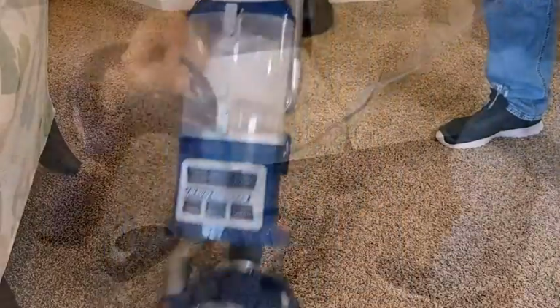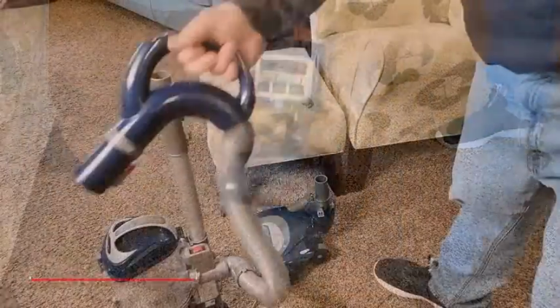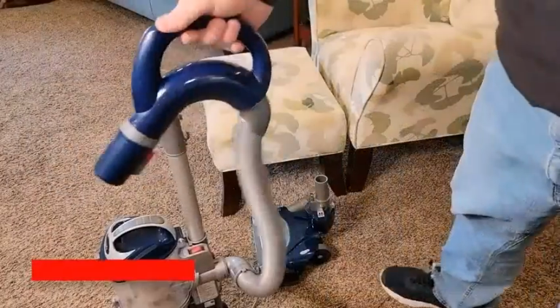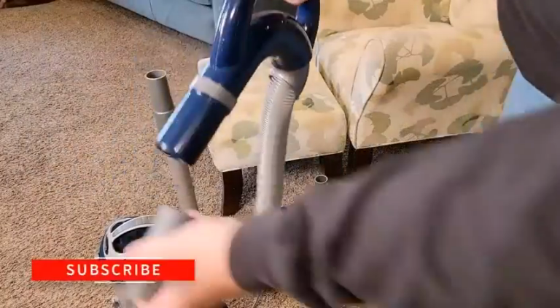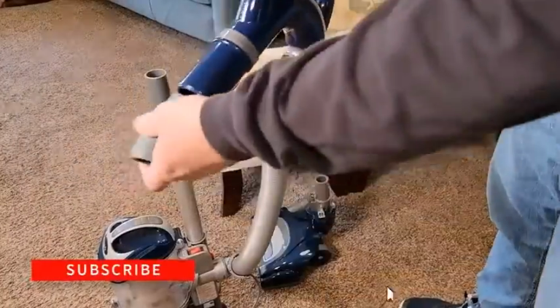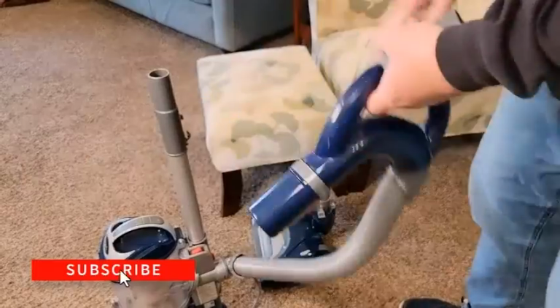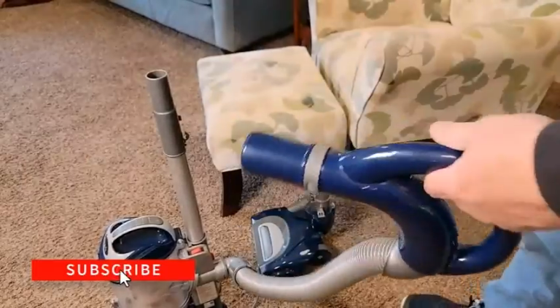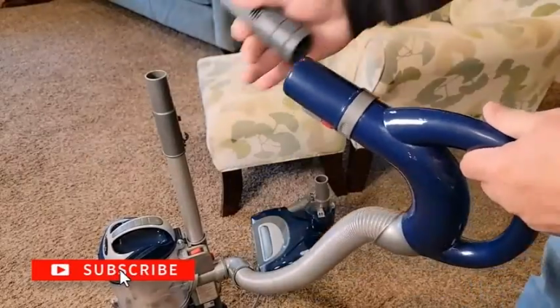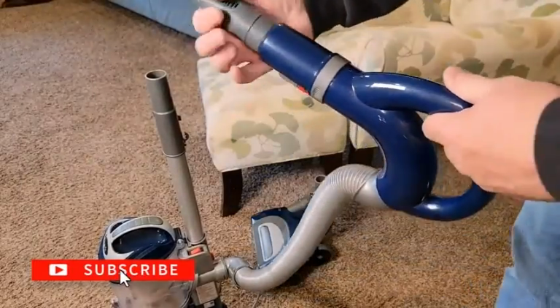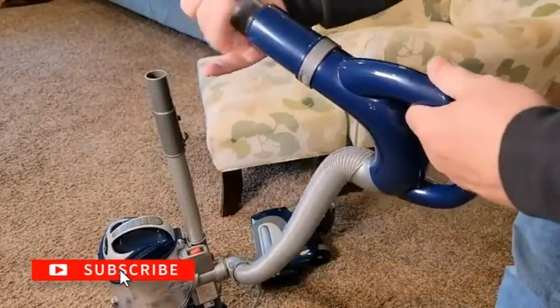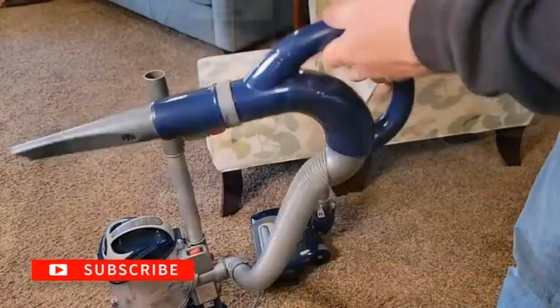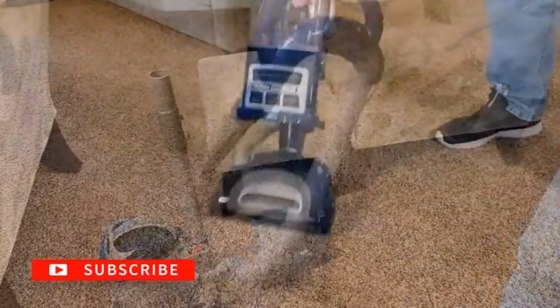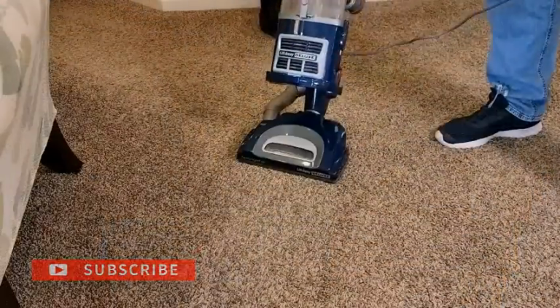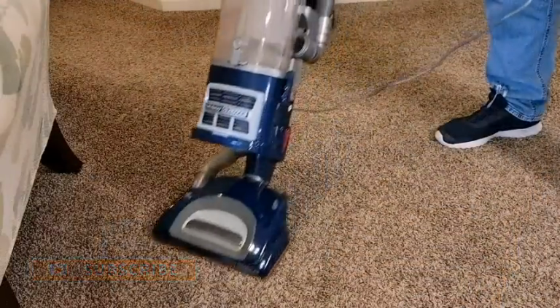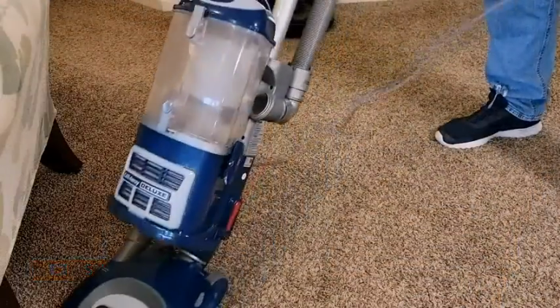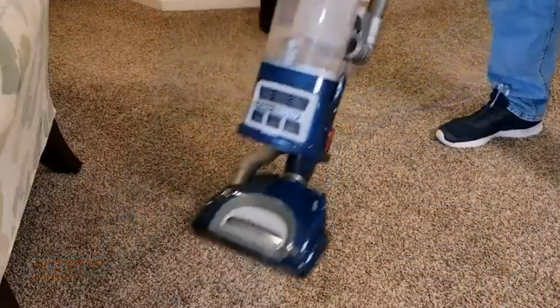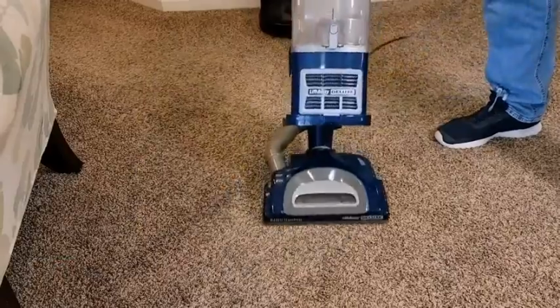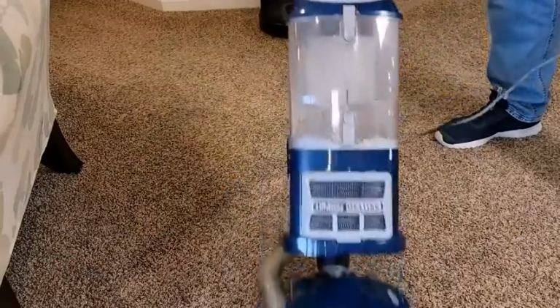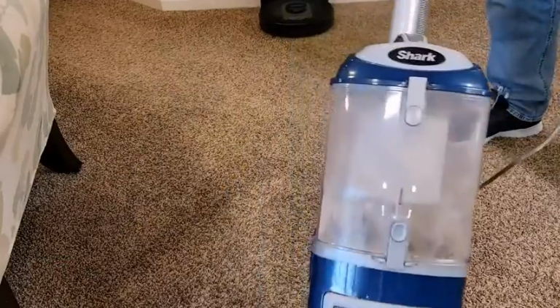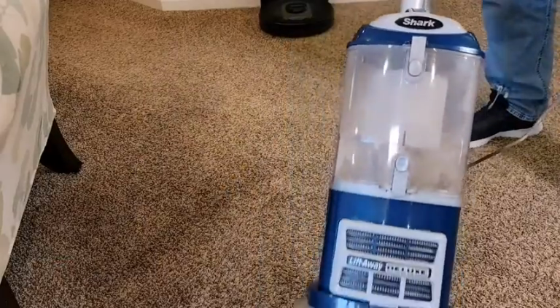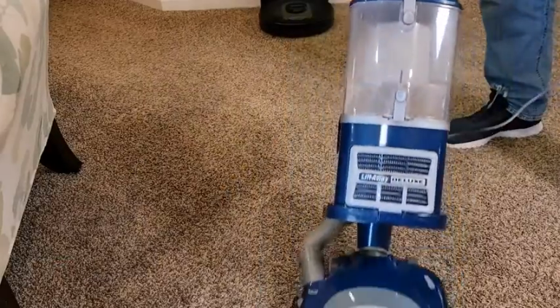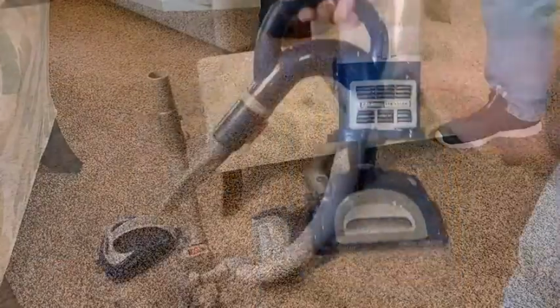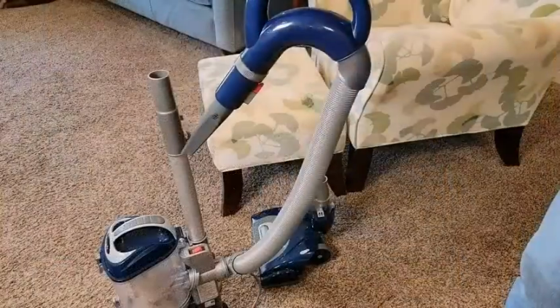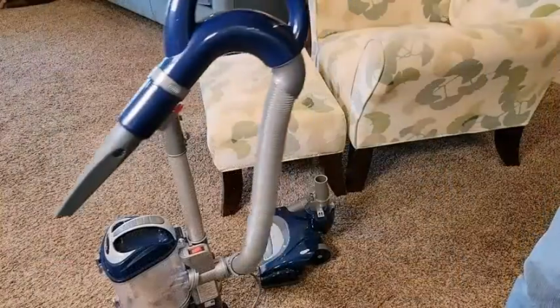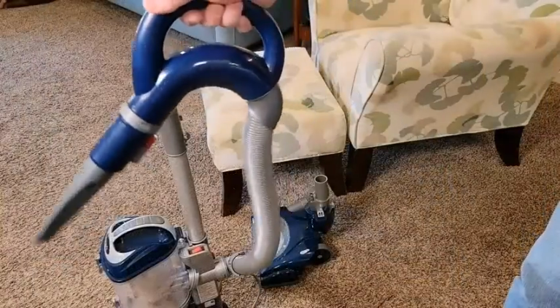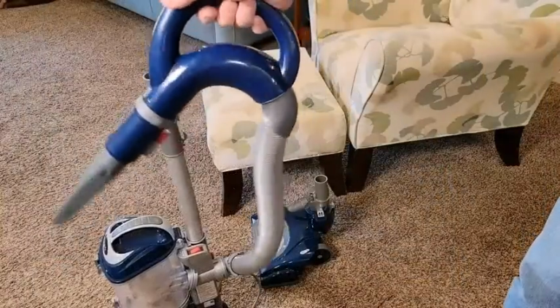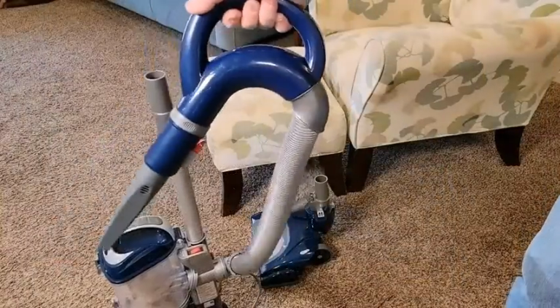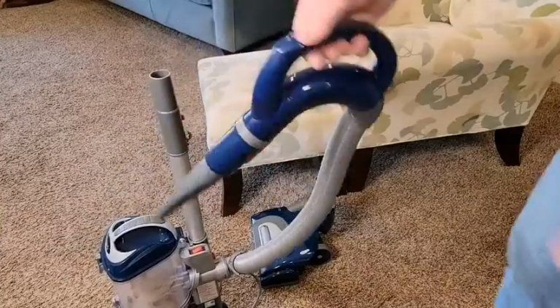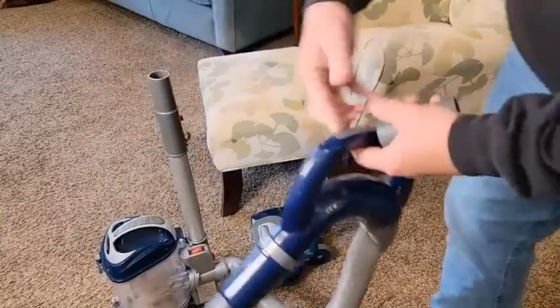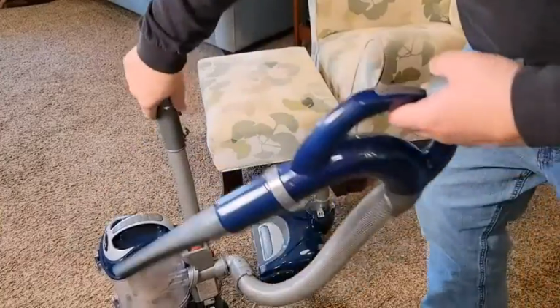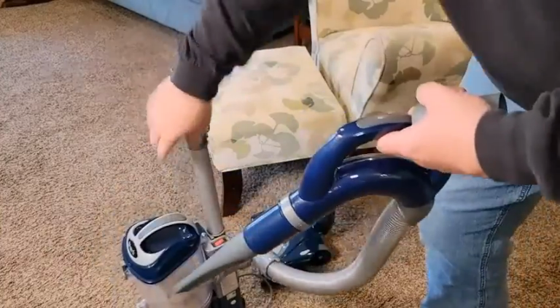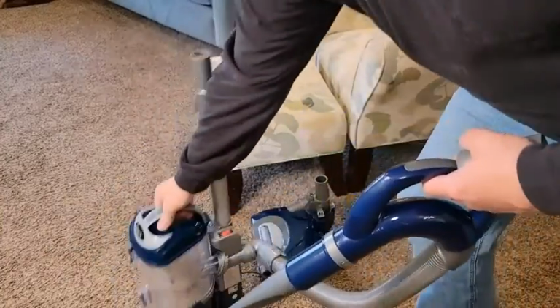The Shark NV360's dirt compartment is good. It's quite large, so it shouldn't need to be emptied too frequently. Since it's made of clear plastic and has a maximum fill line indicator, you can tell how full it is at a glance.